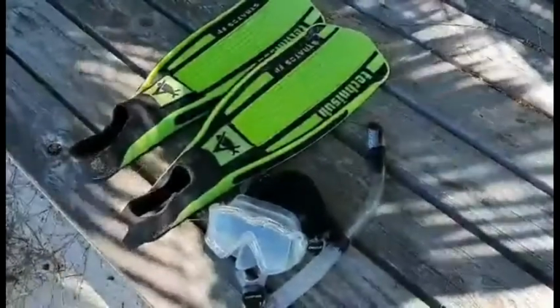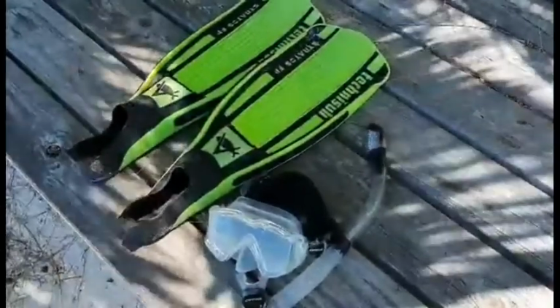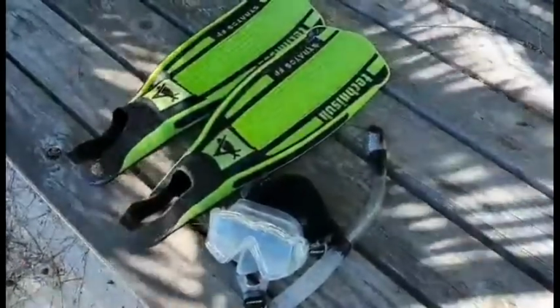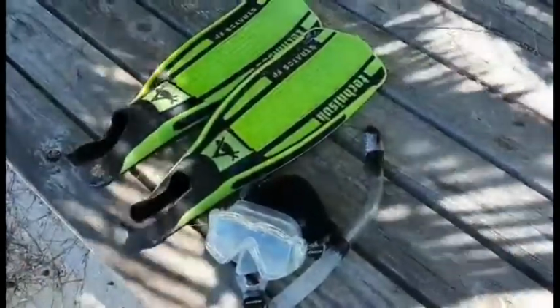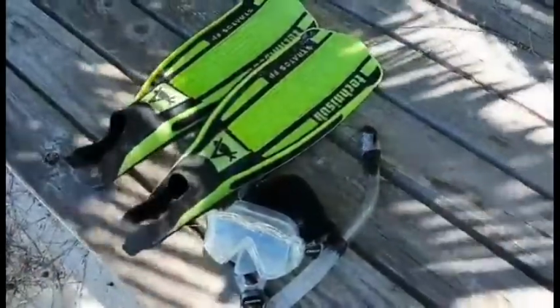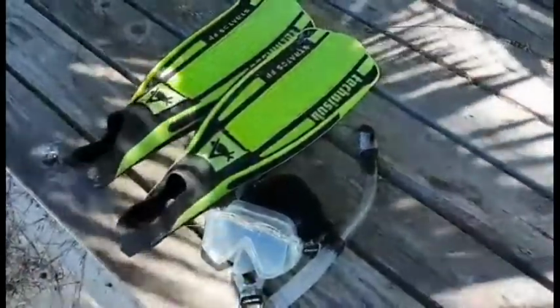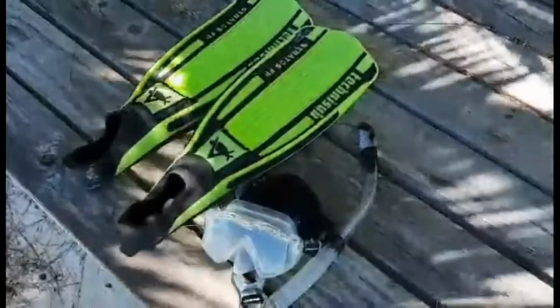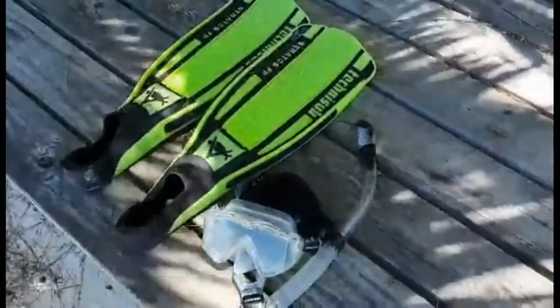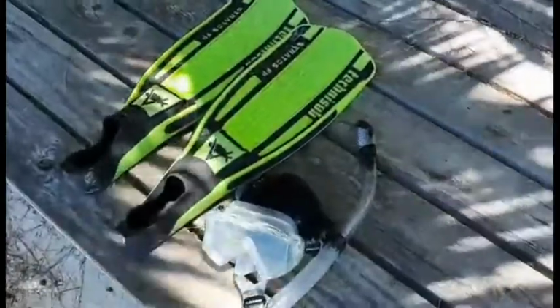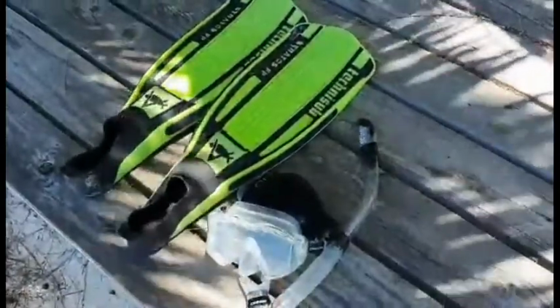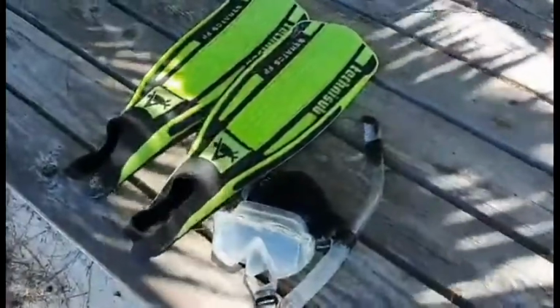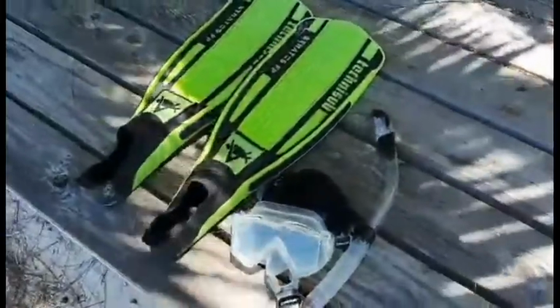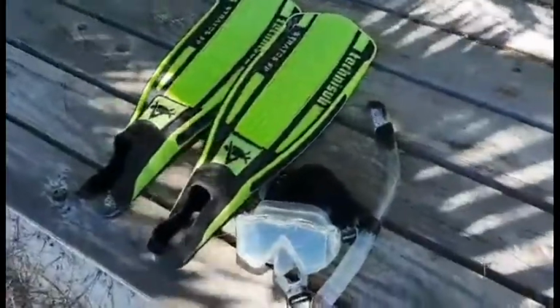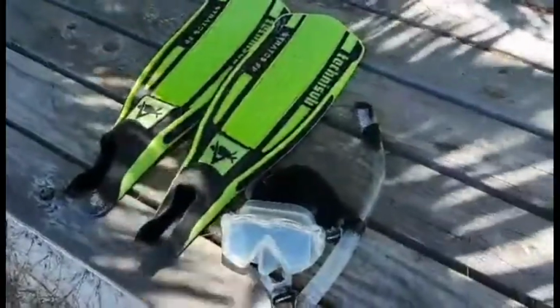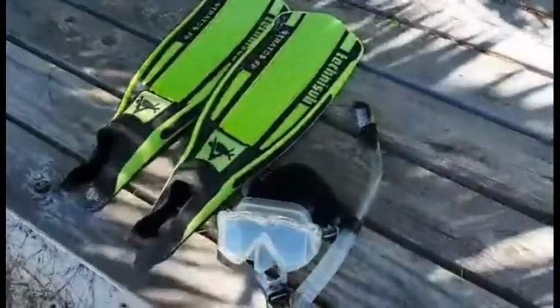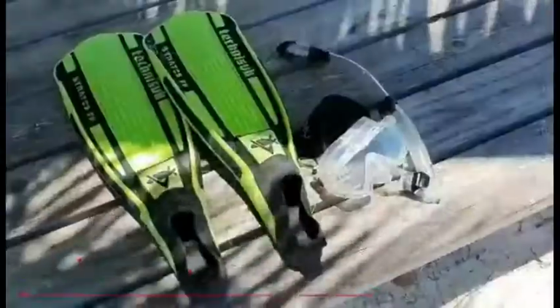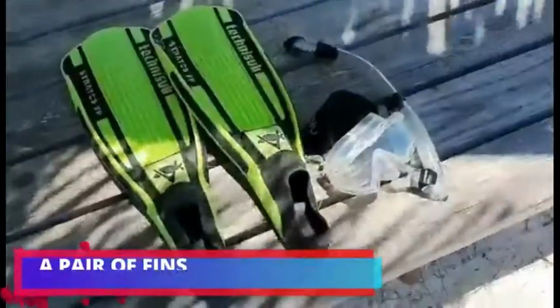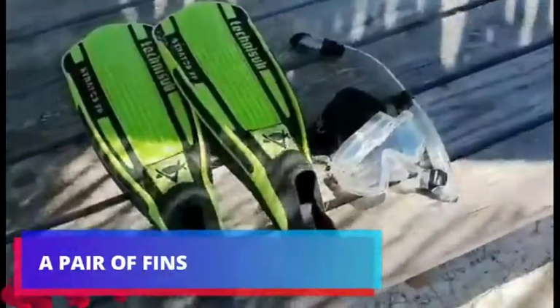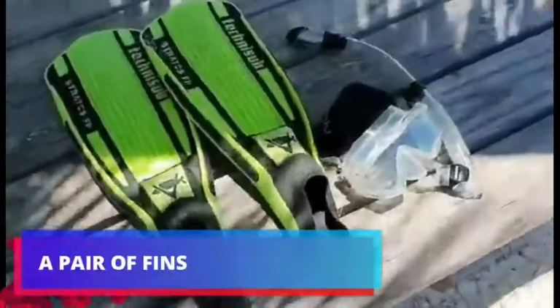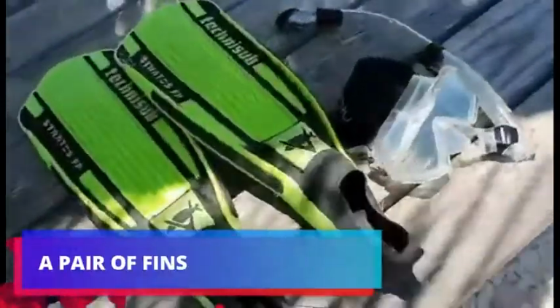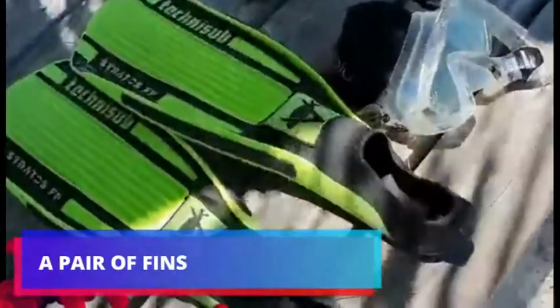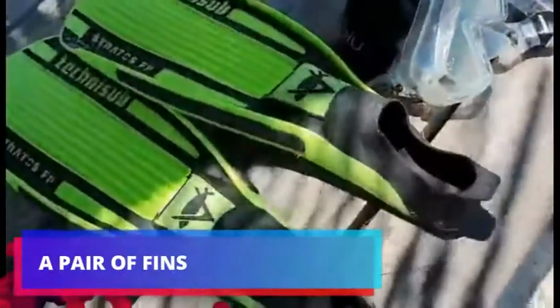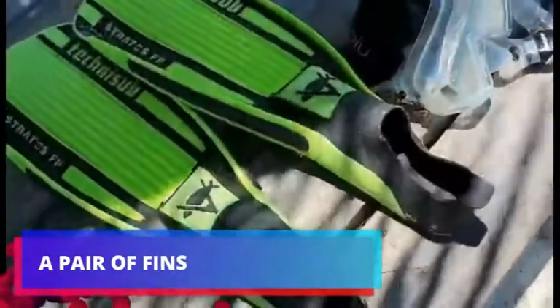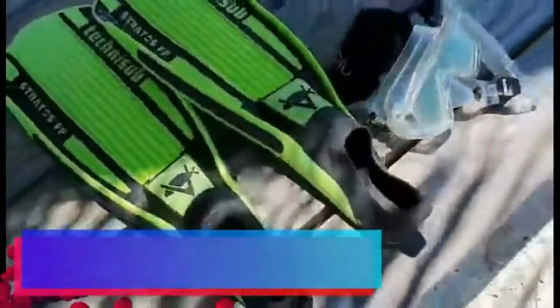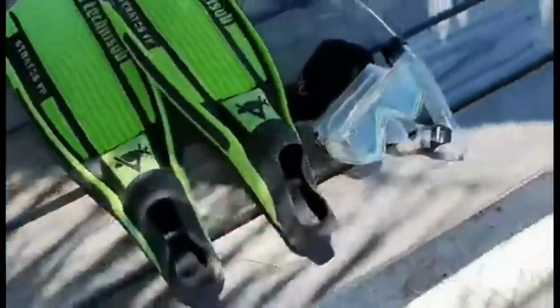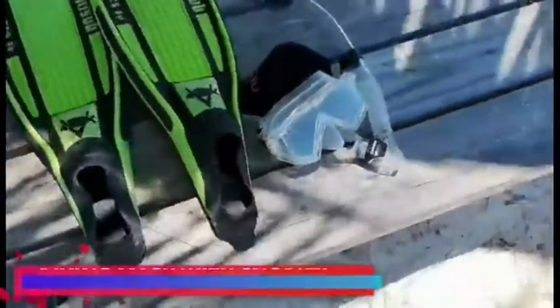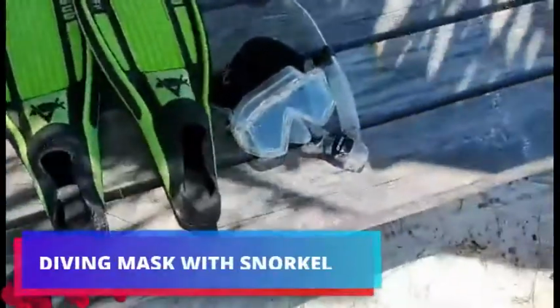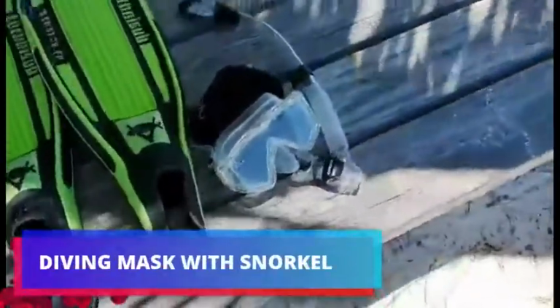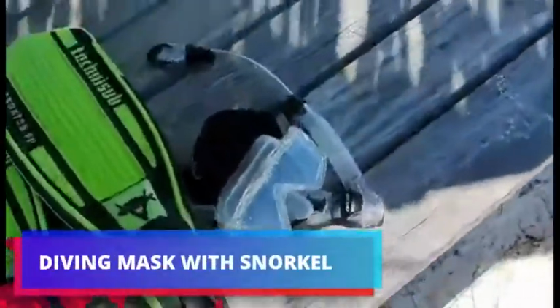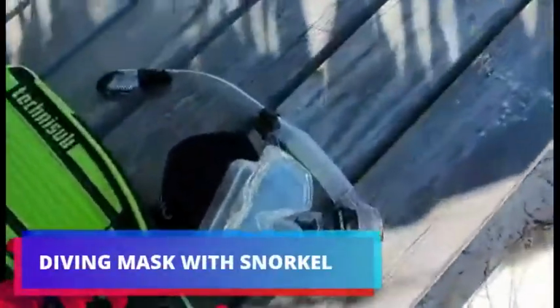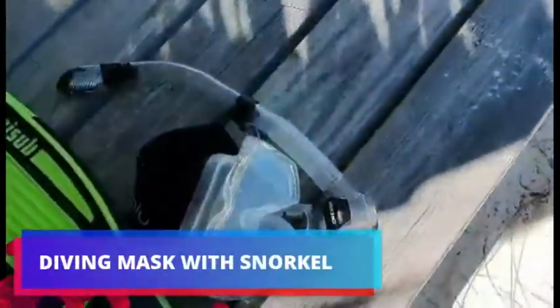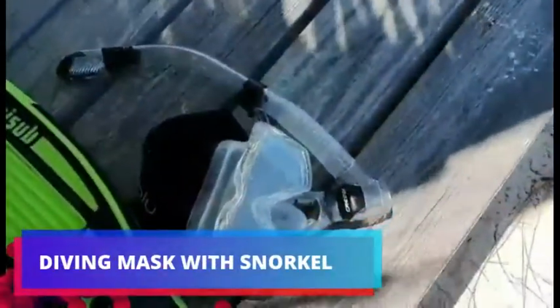These are the necessary equipment for basic snorkeling: a pair of fins and a diving mask with snorkel.